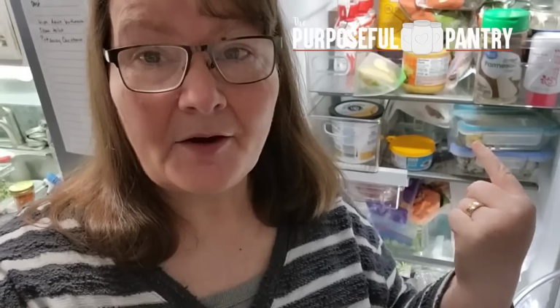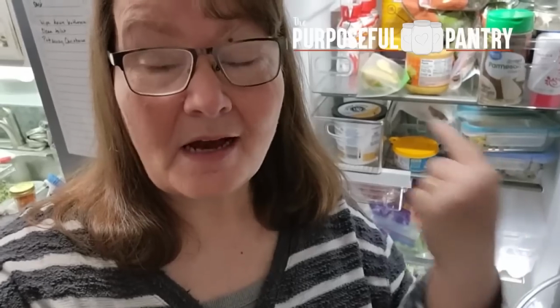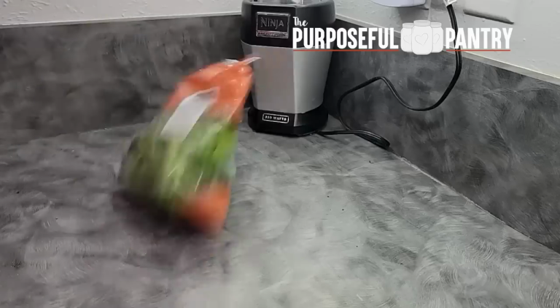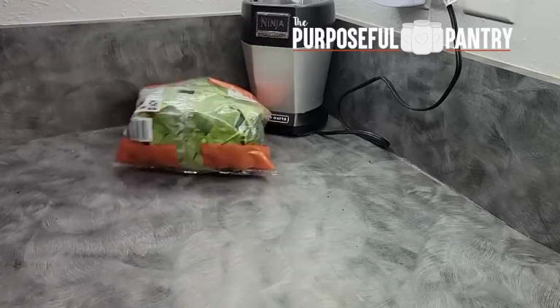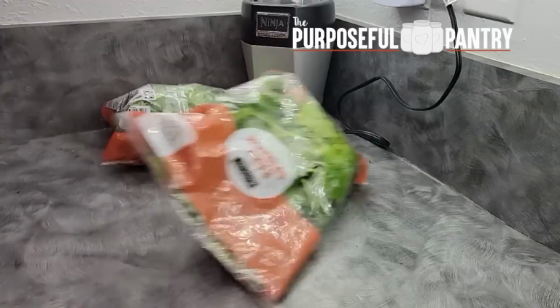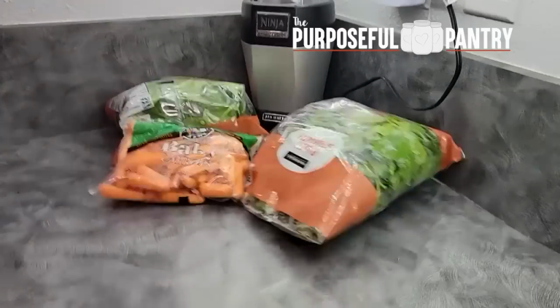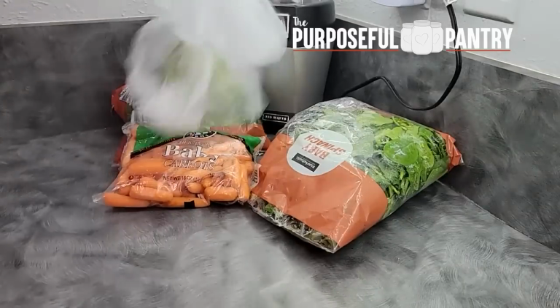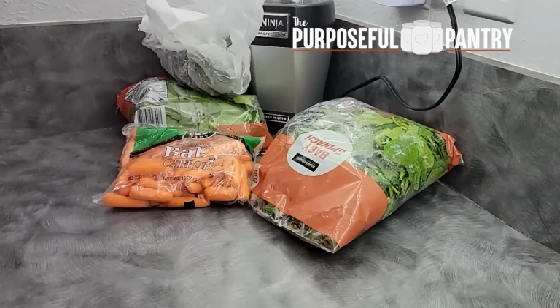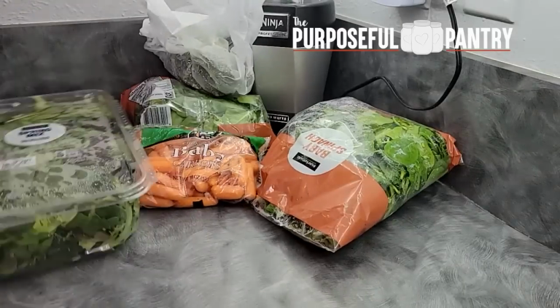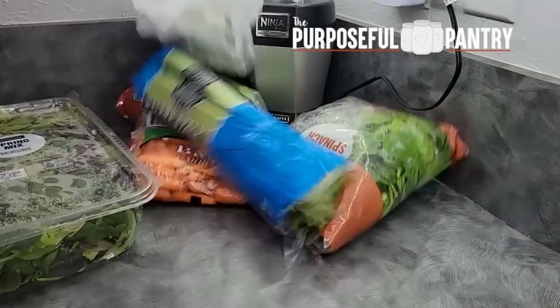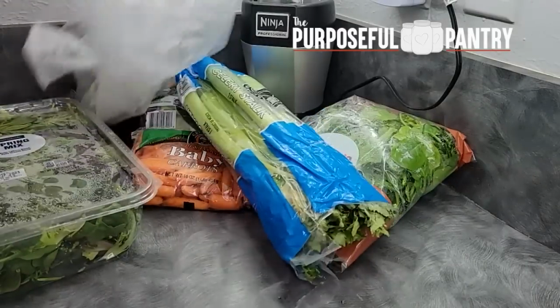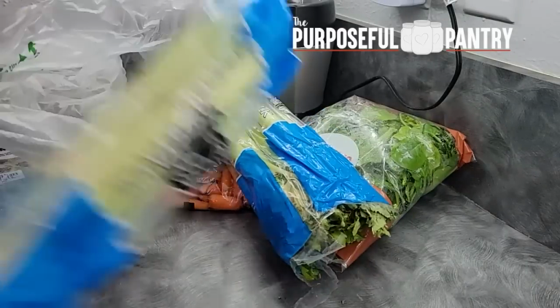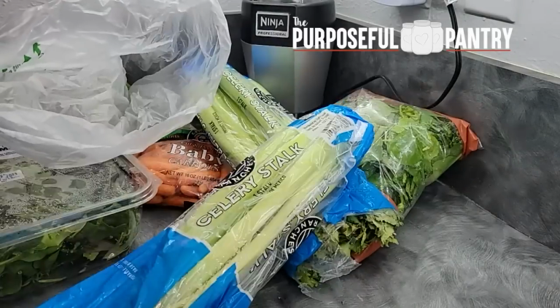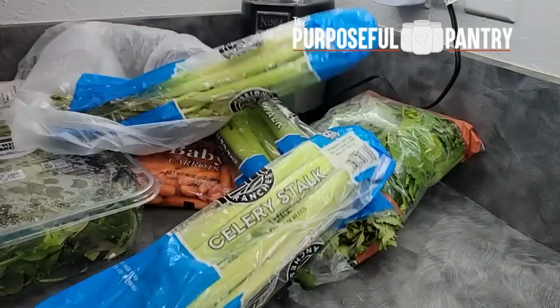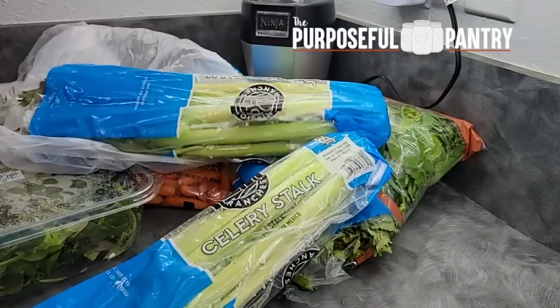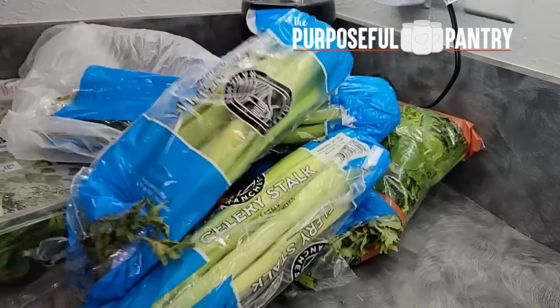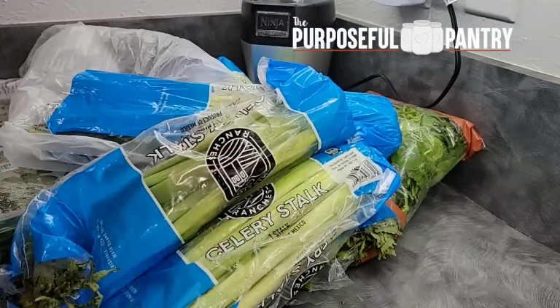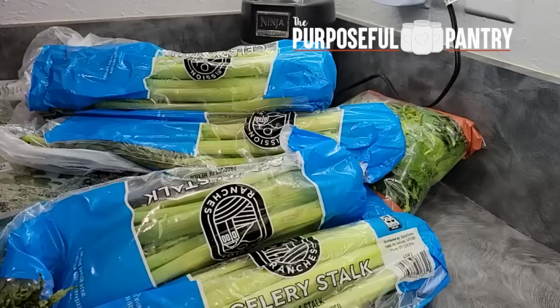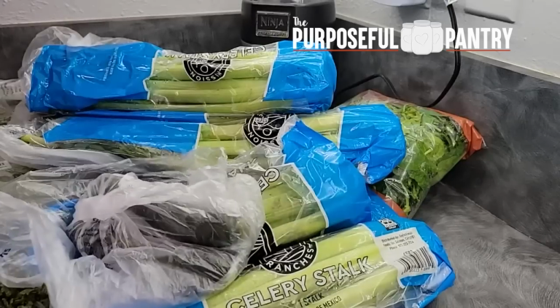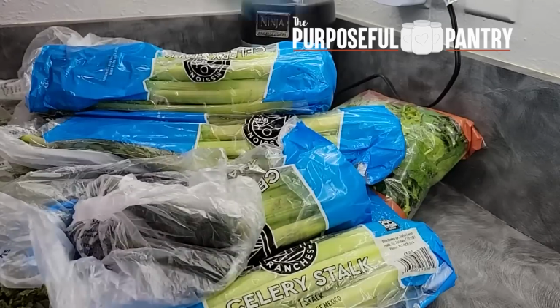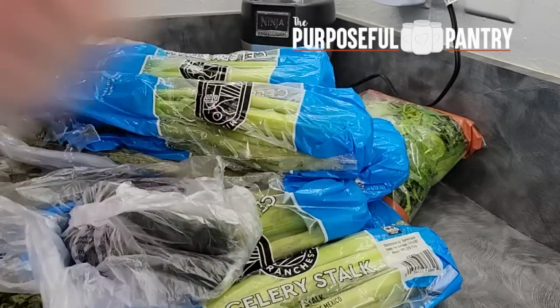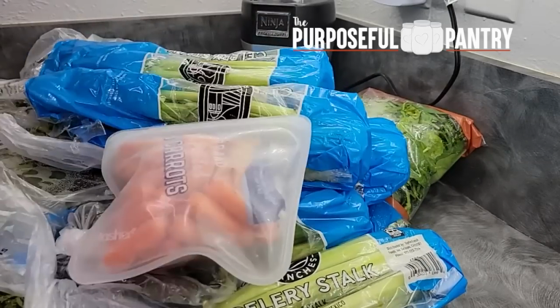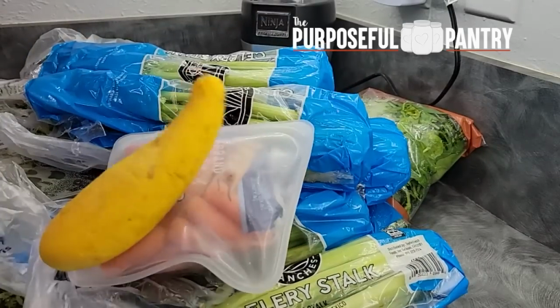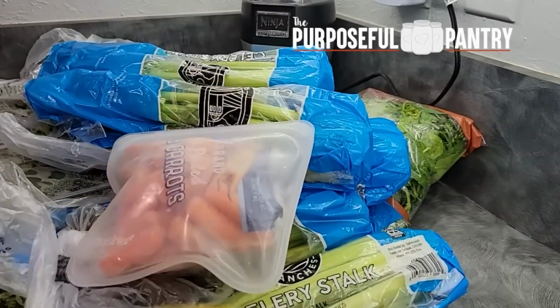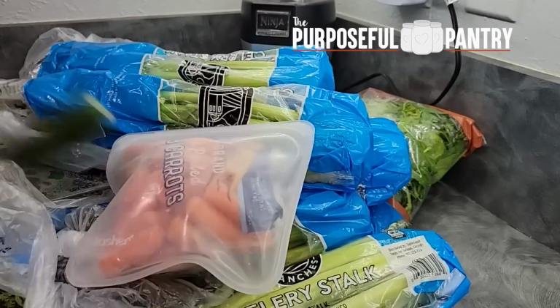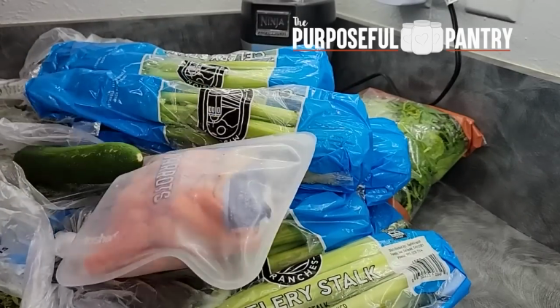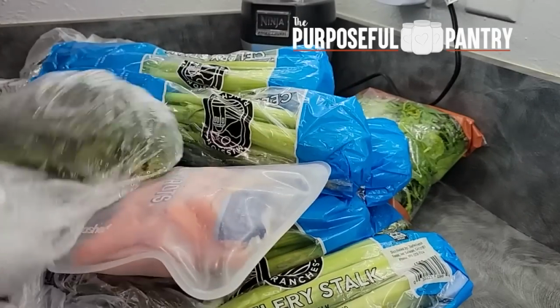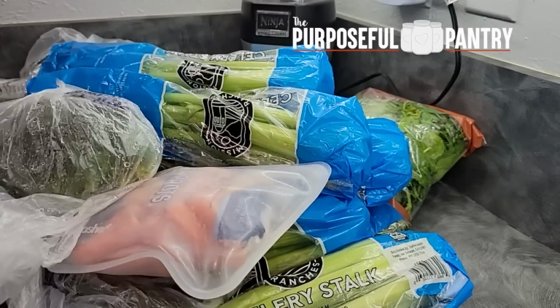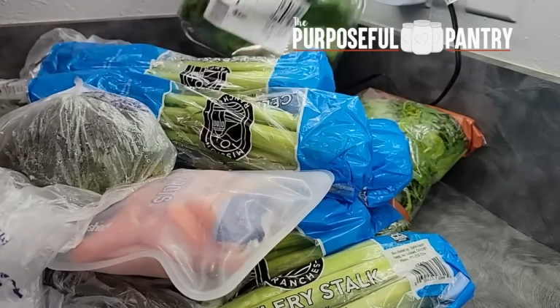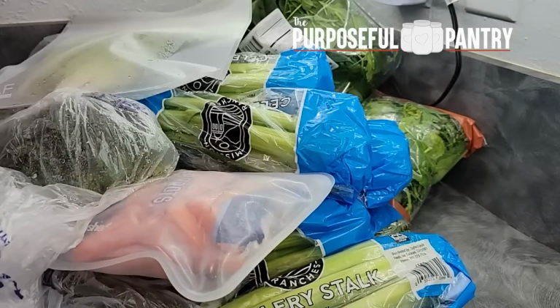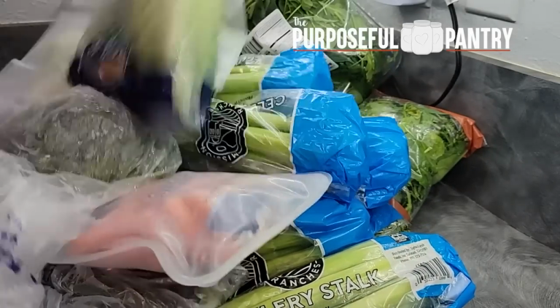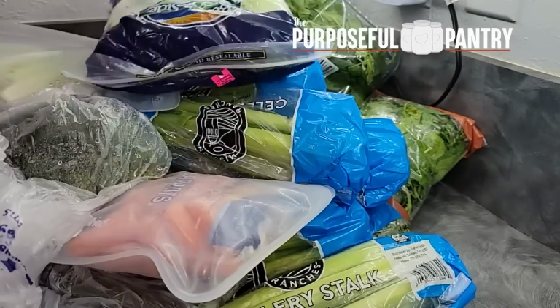There are tons of produce packages and things stuffed in the back of the refrigerator that we purchased for the first of the year to get cooking. Then we had a family emergency that meant I wasn't home cooking, and it needs to get used up.